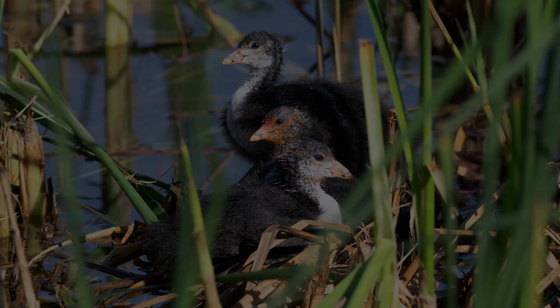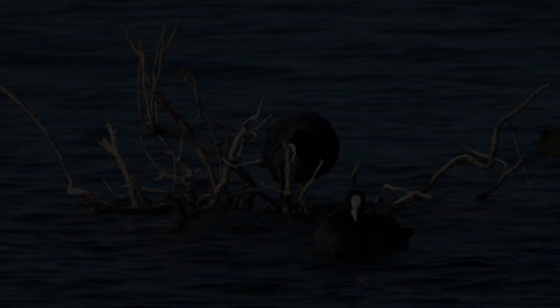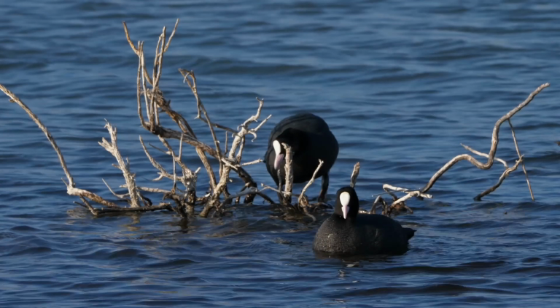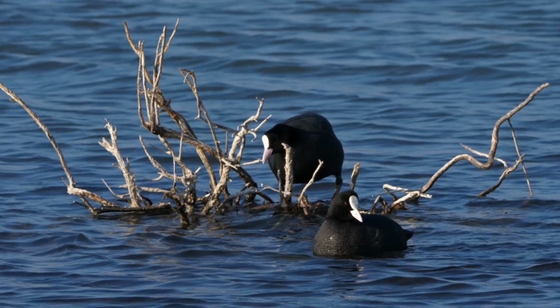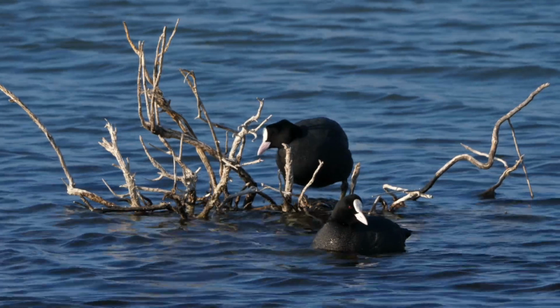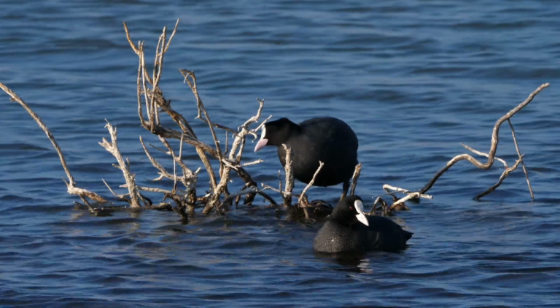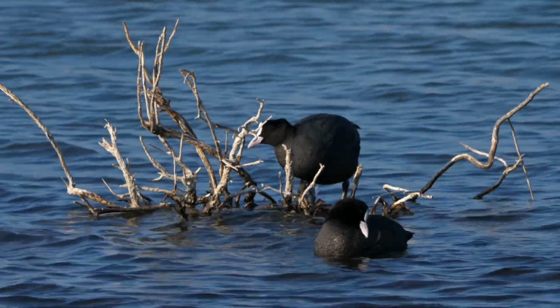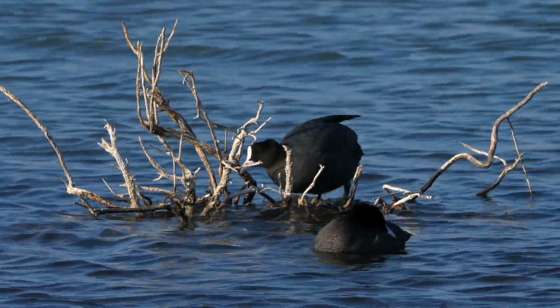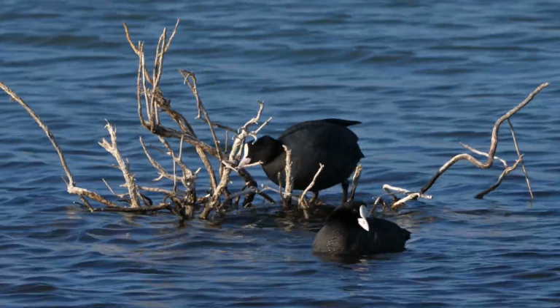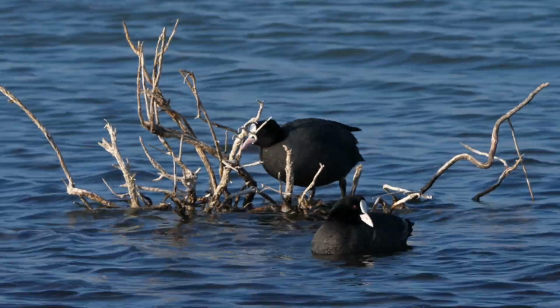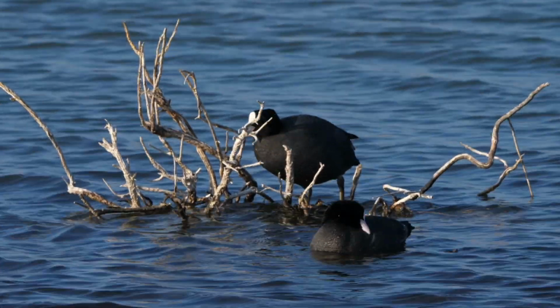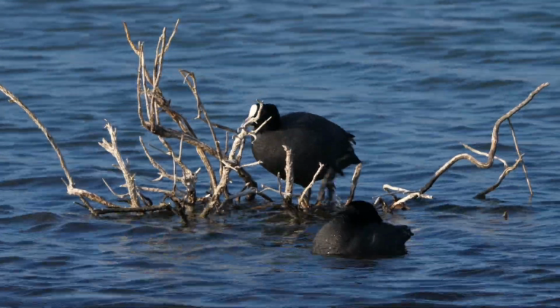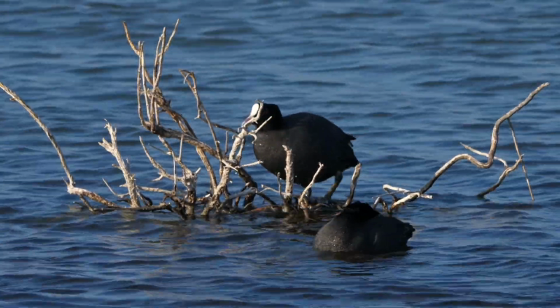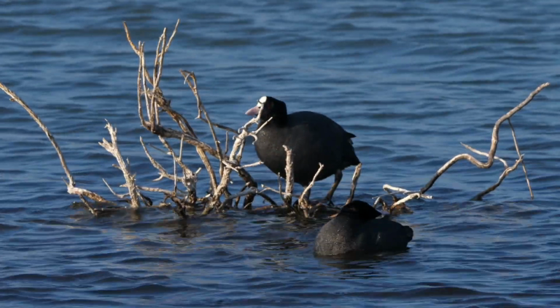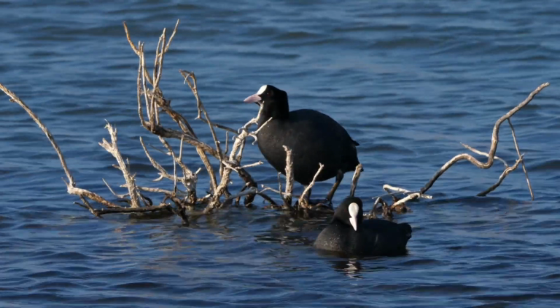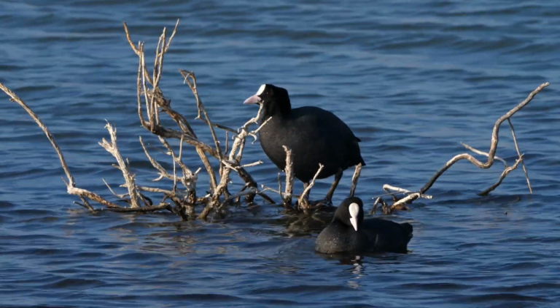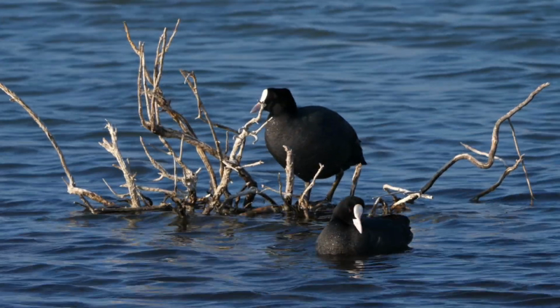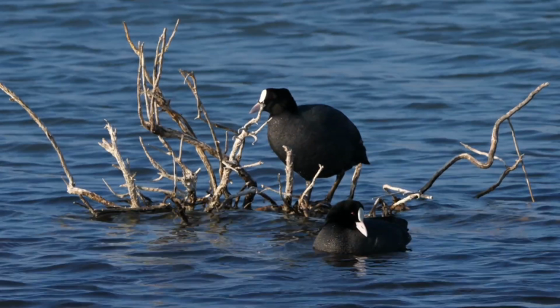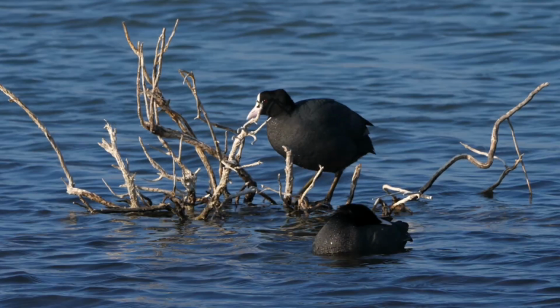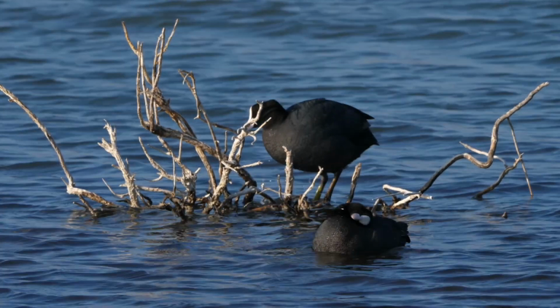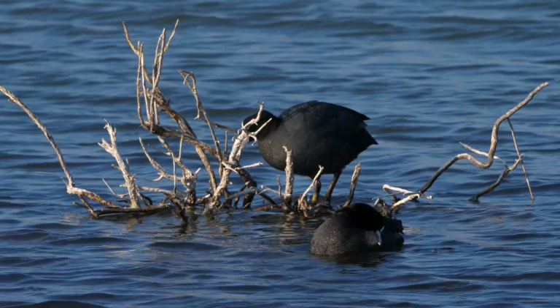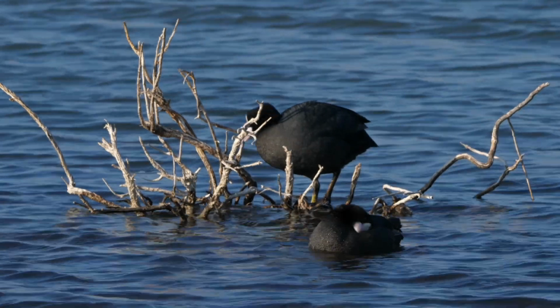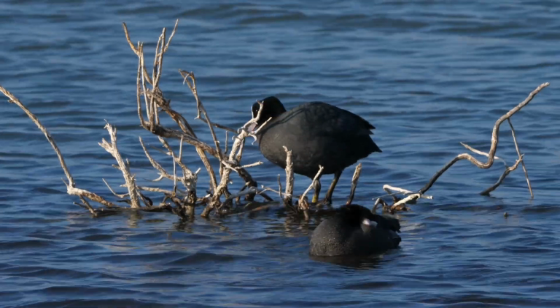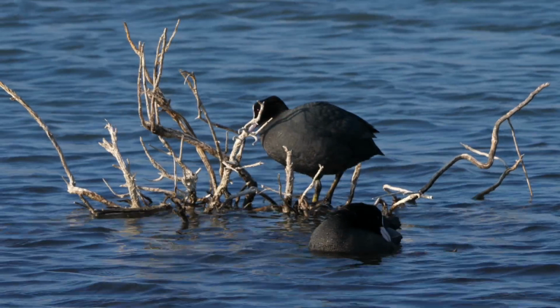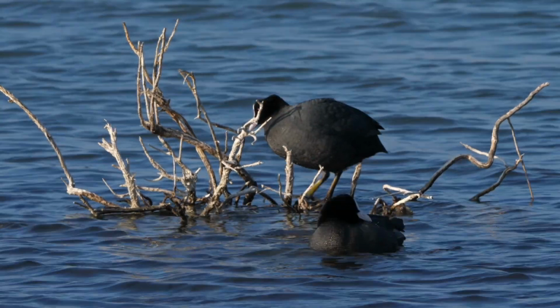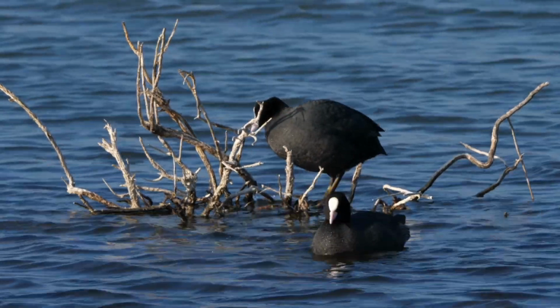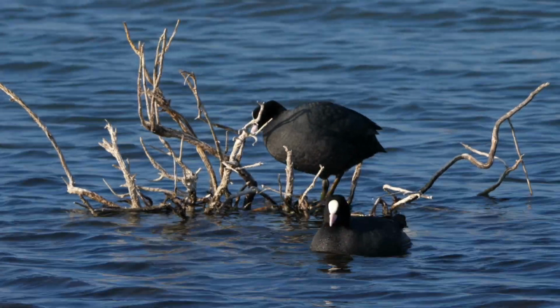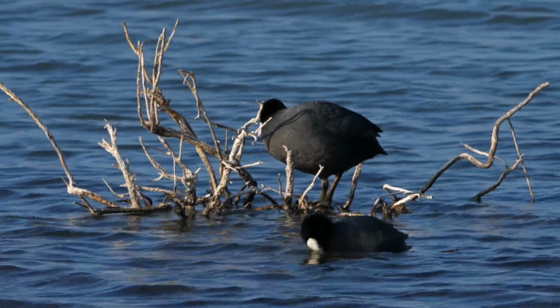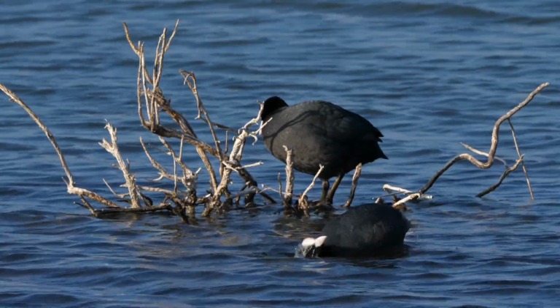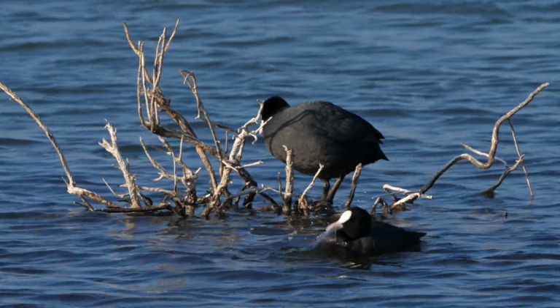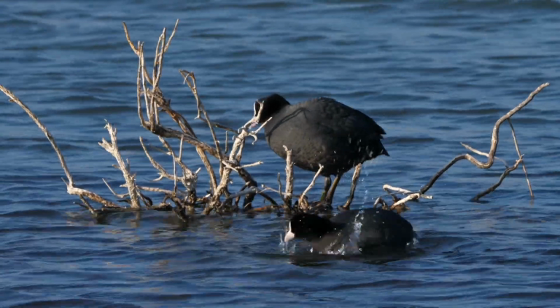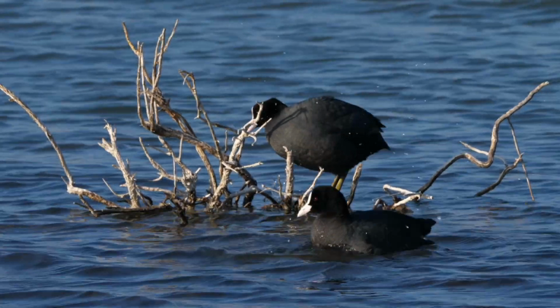The coot is a noisy bird with a wide variety of calls, the most common of which are an ouping, which is a harsh croak, and a fit, which is a sharp call that can sound almost metallic.